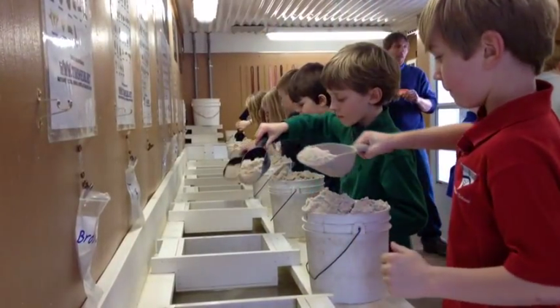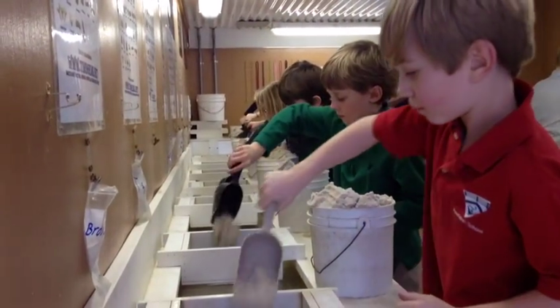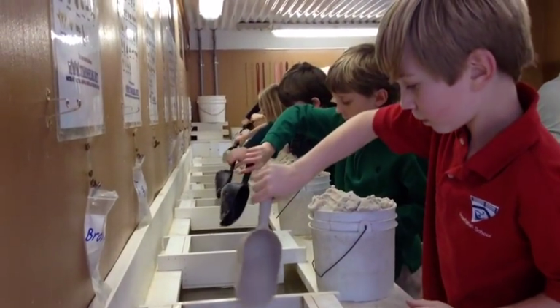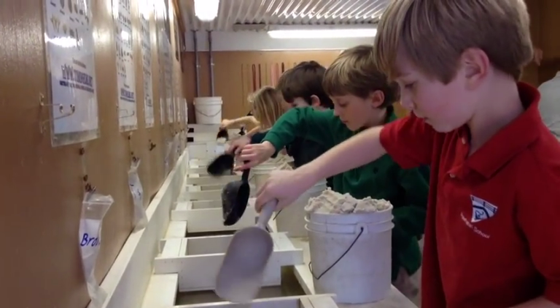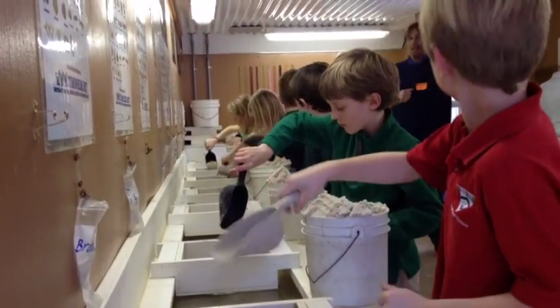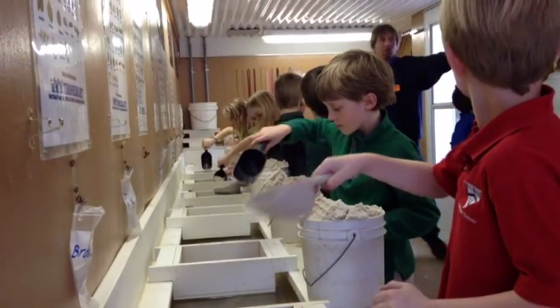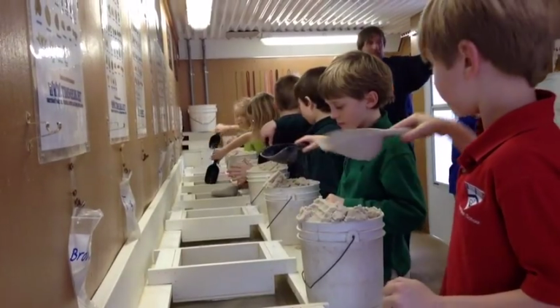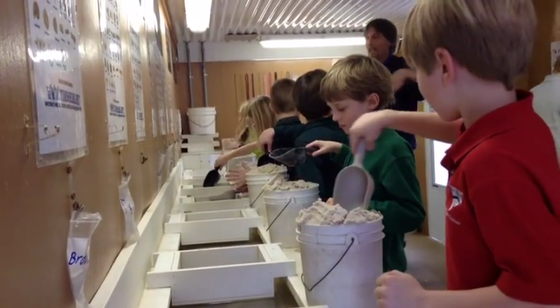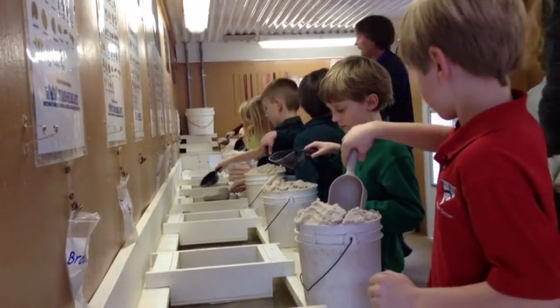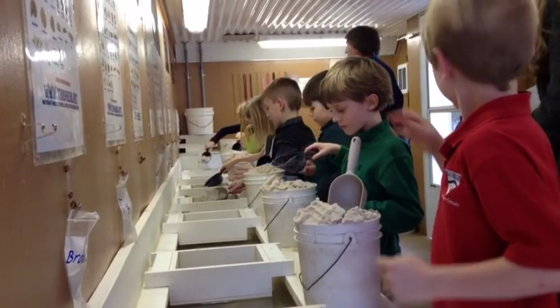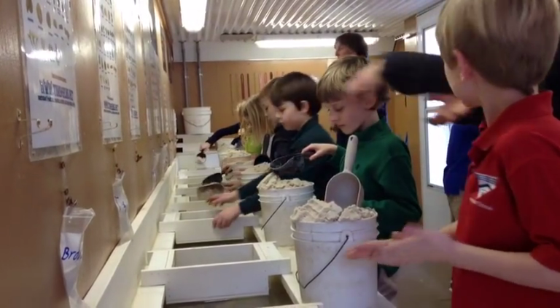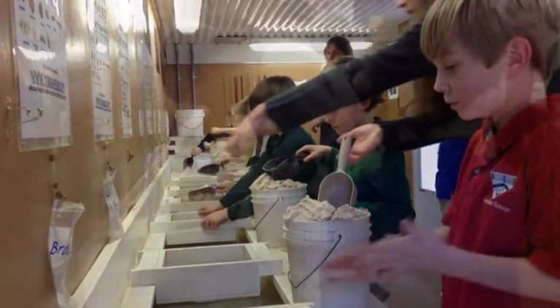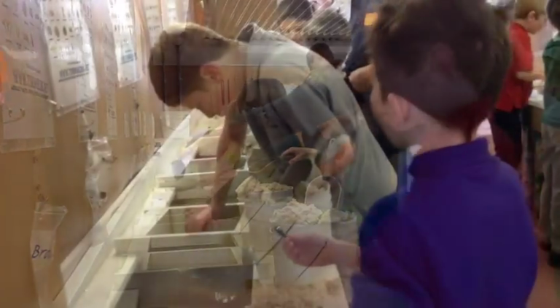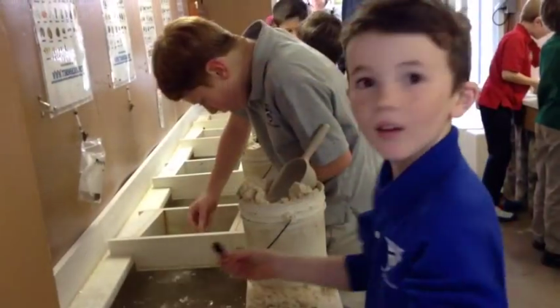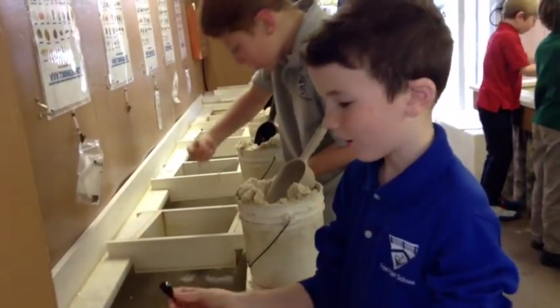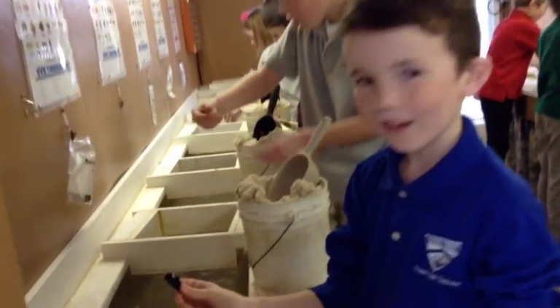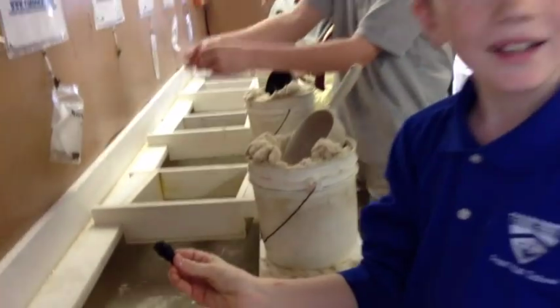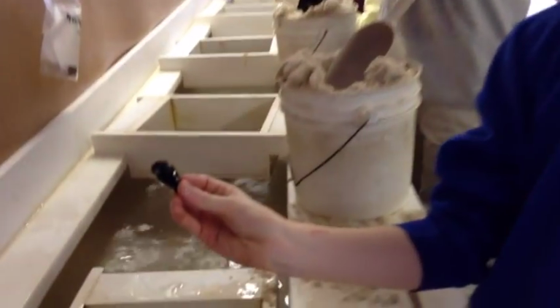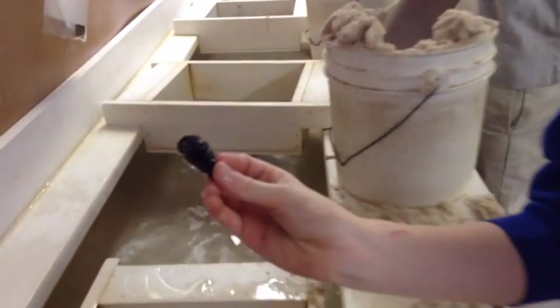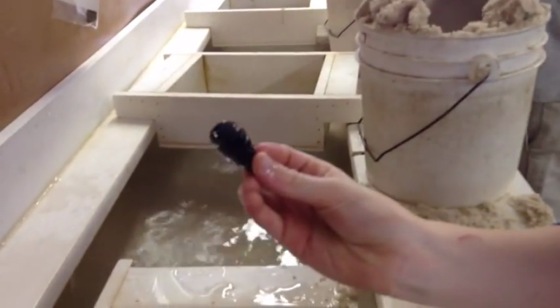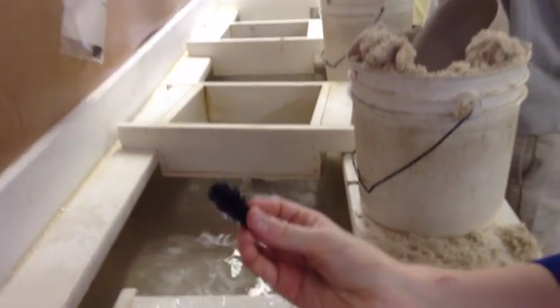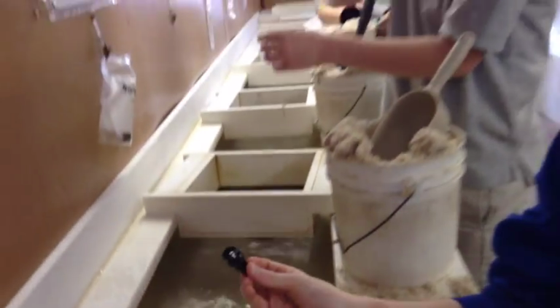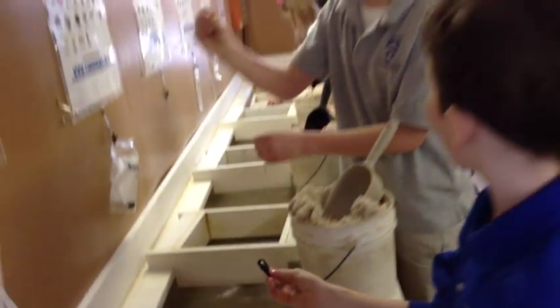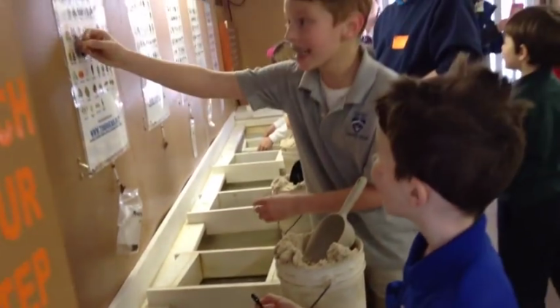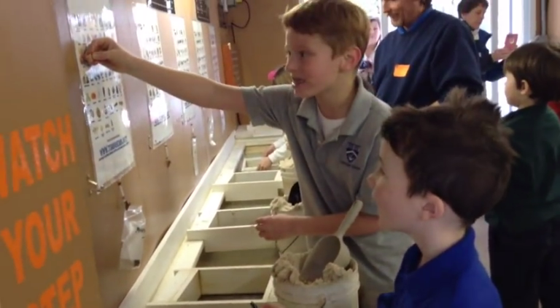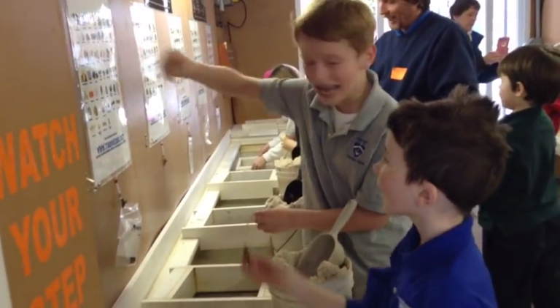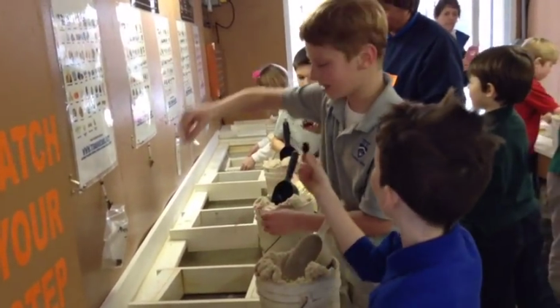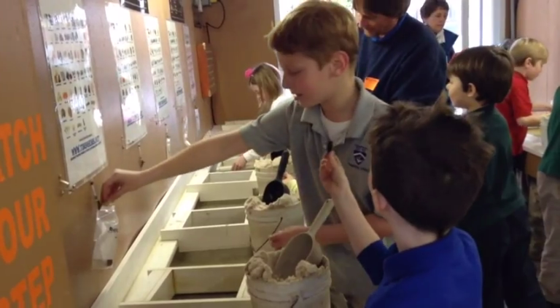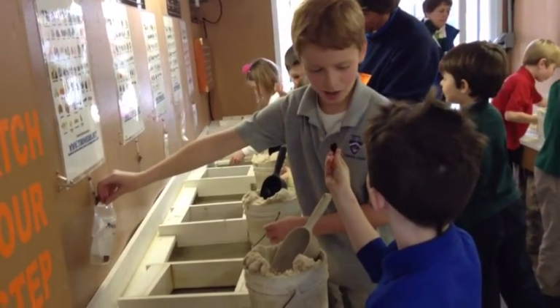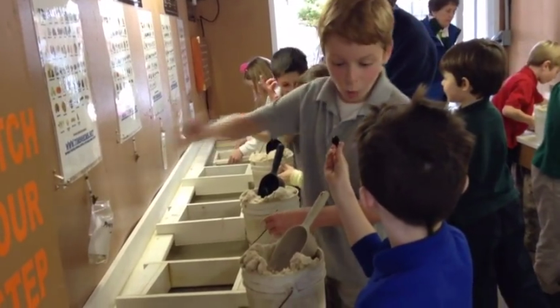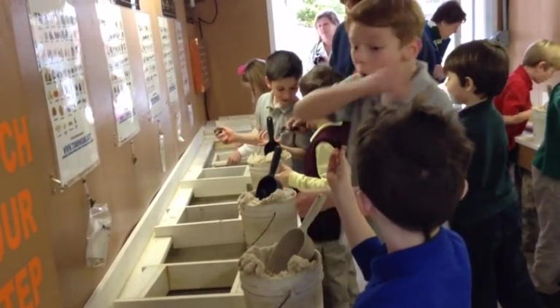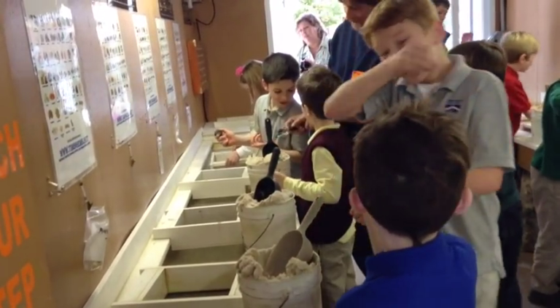While learning about the rock cycle, students discovered how sedimentary, igneous, and metamorphic rocks change over time. We loved this hands-on mining activity because it heightened the students' engagement in learning and it brought to life what we read about in books.